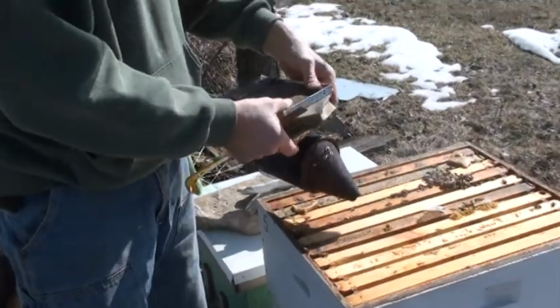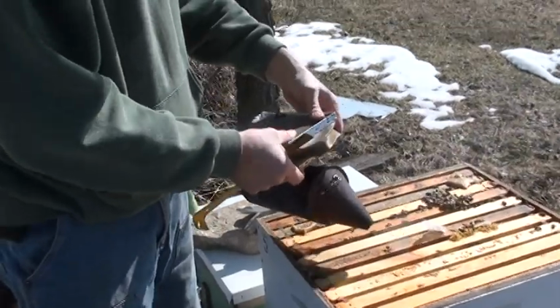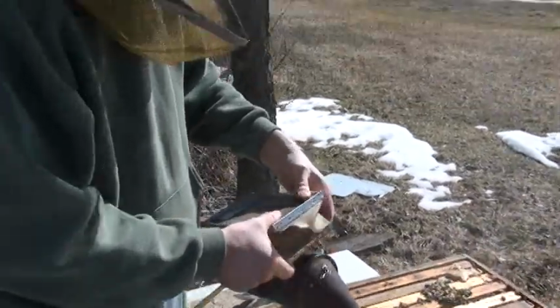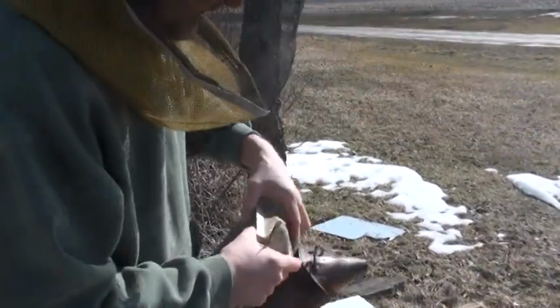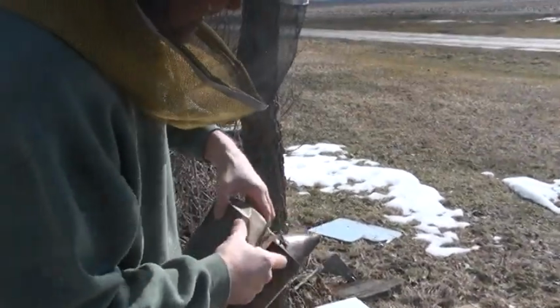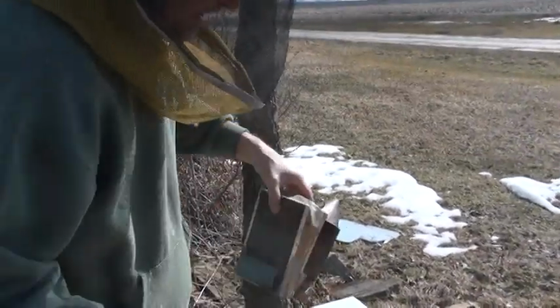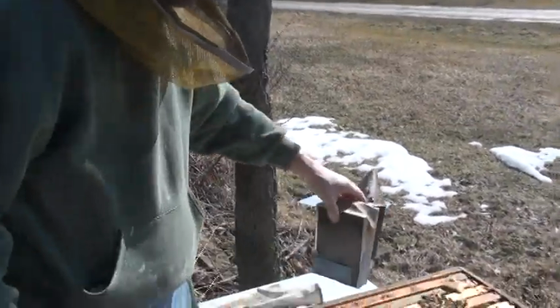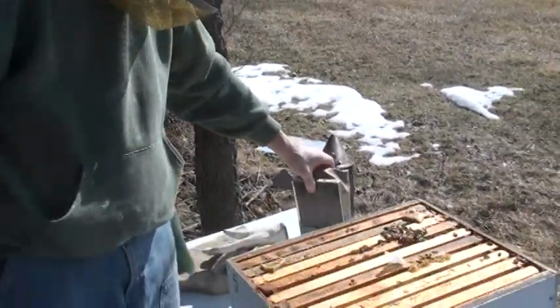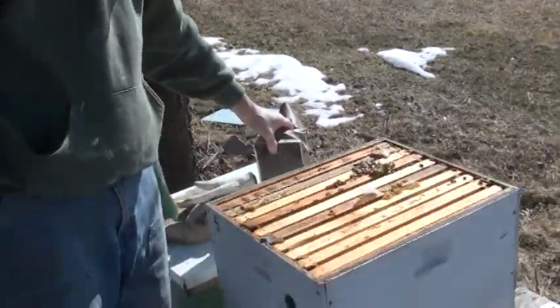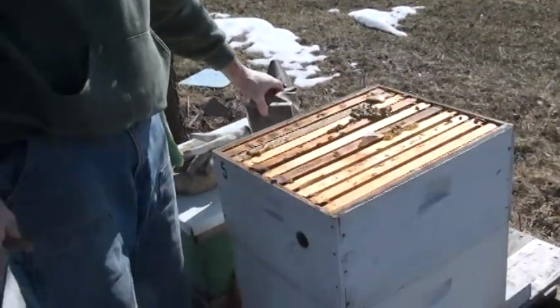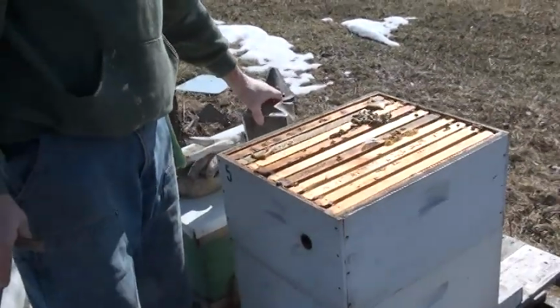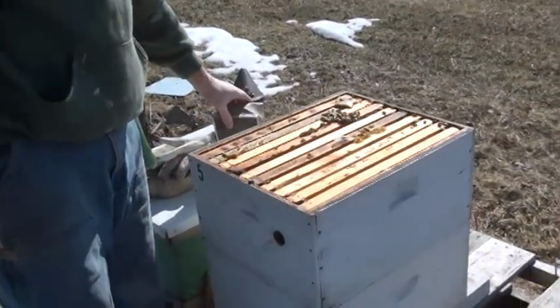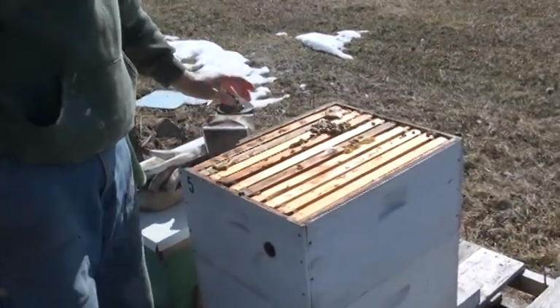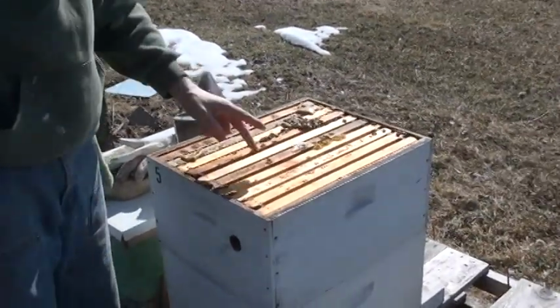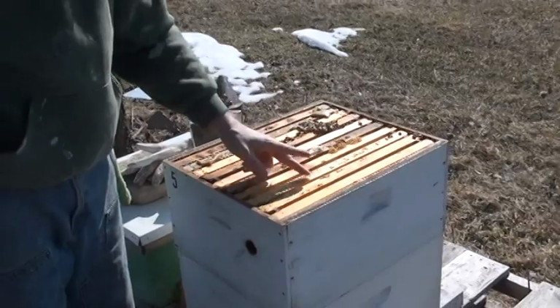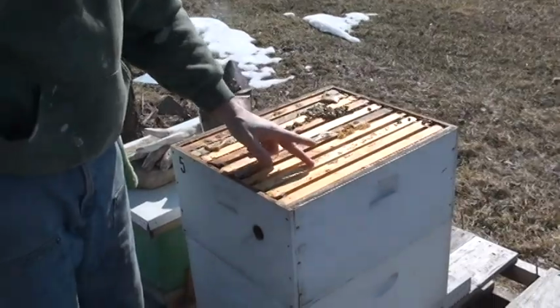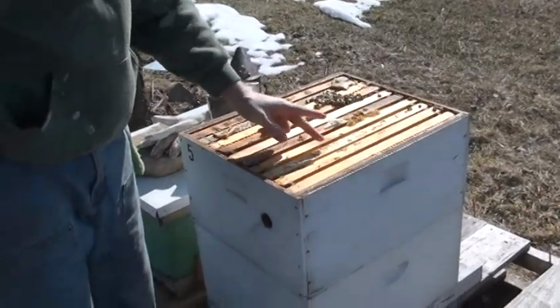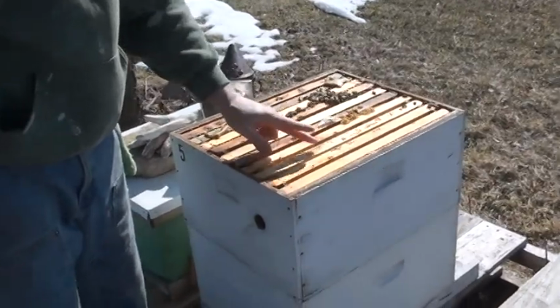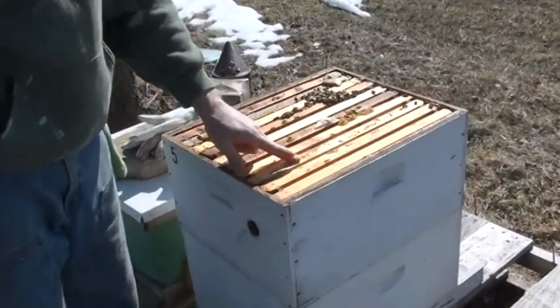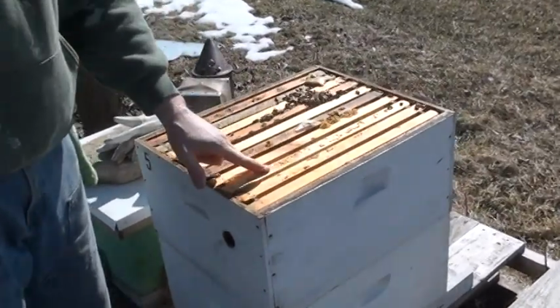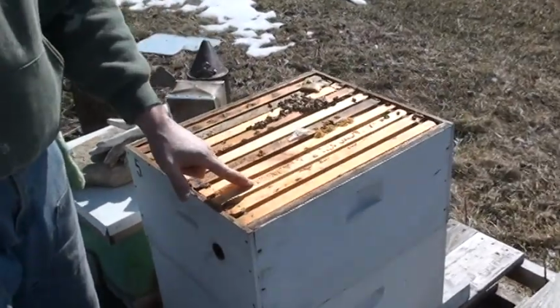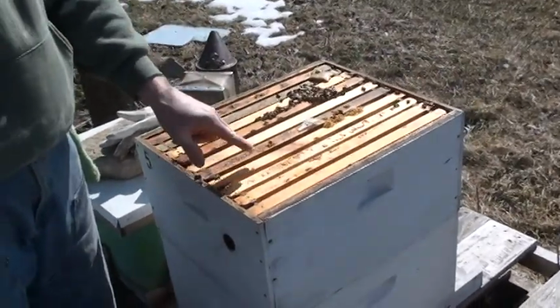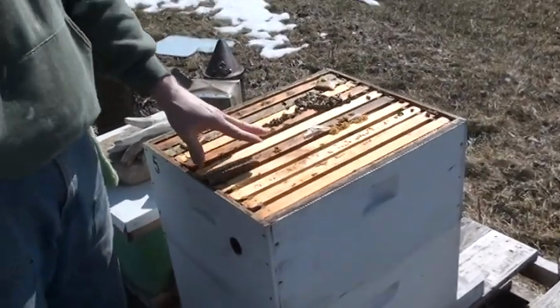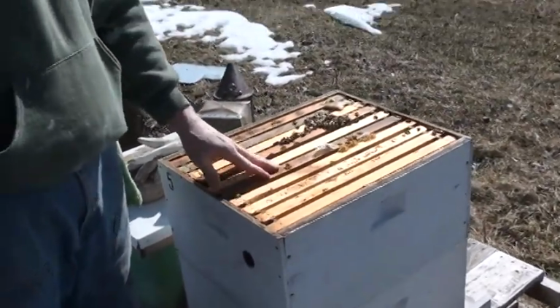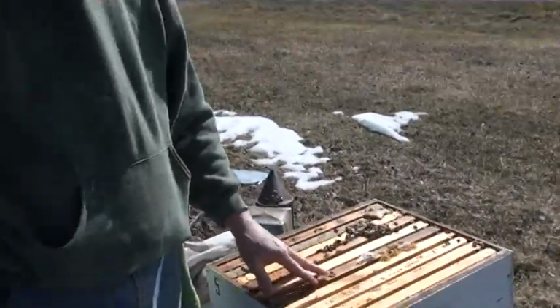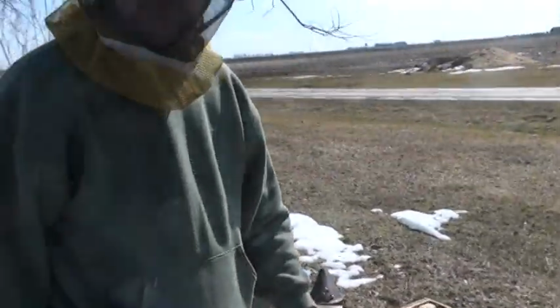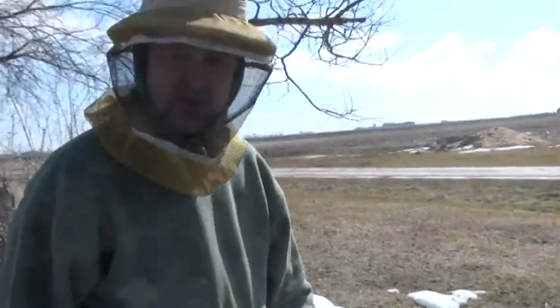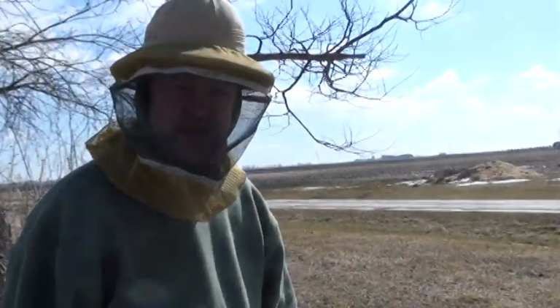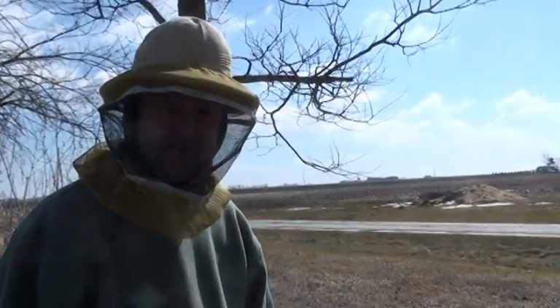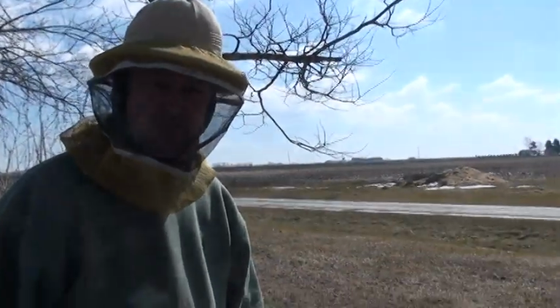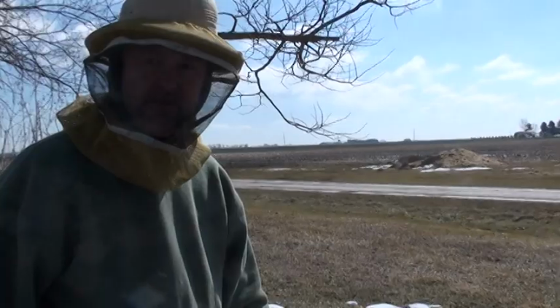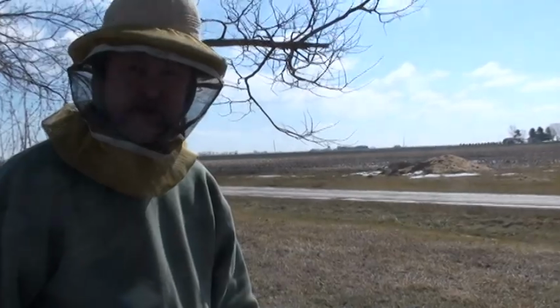Well, here we are looking at another hive, another colony. You might think it's not doing real well, but it is. The bees are just lower down in the hive.